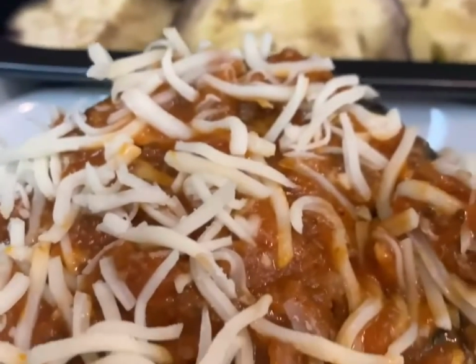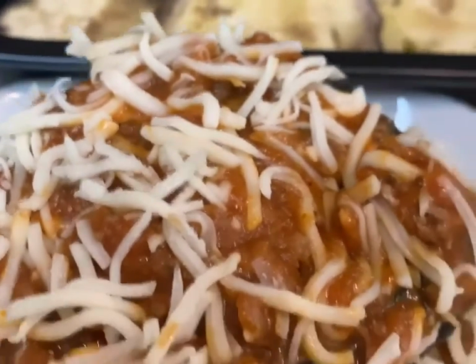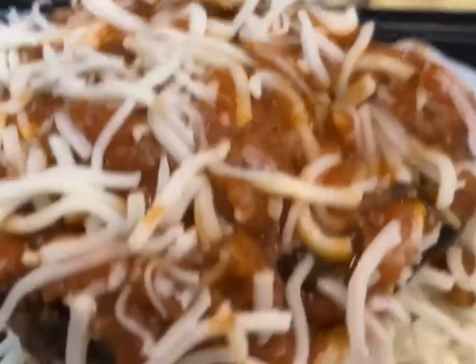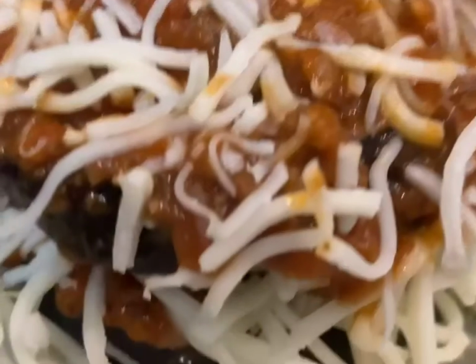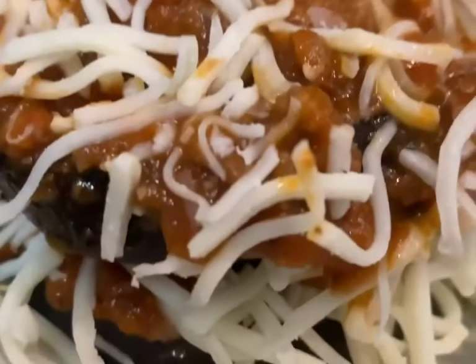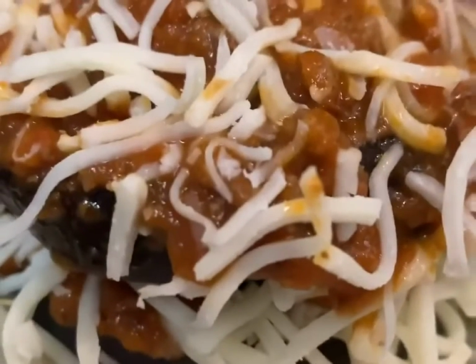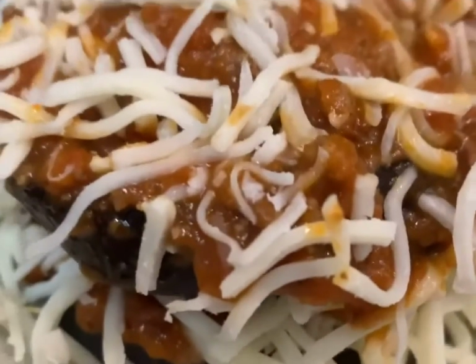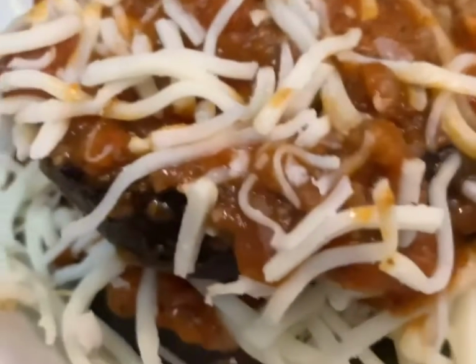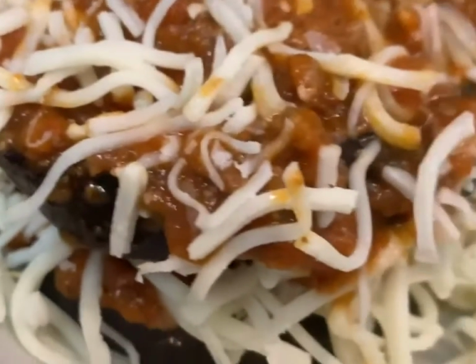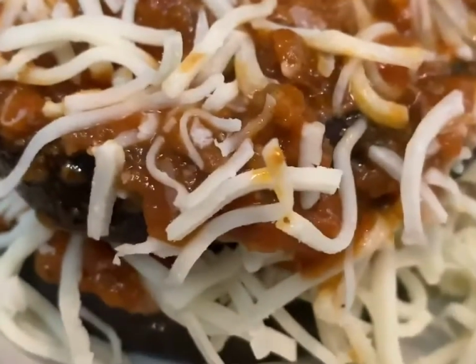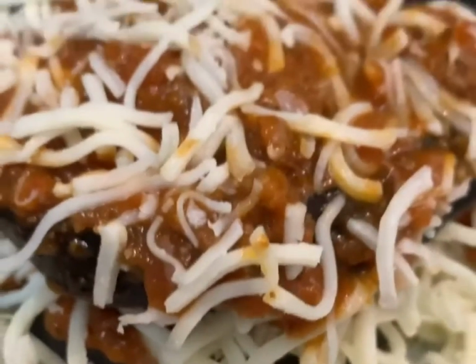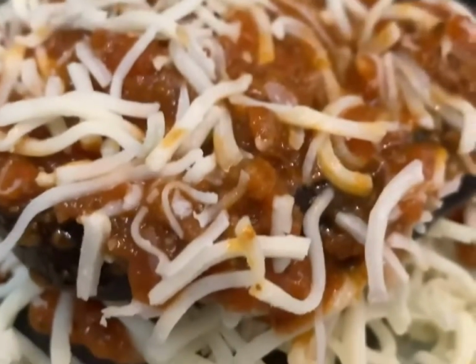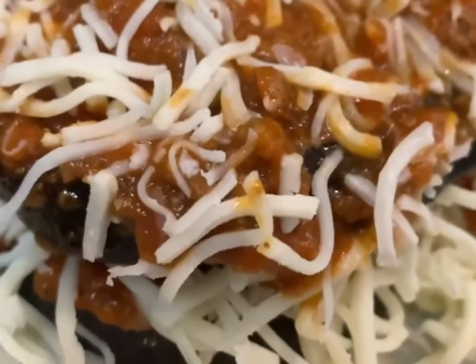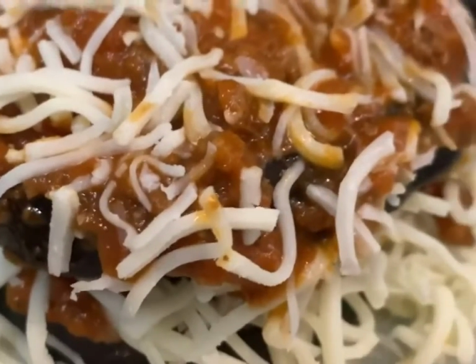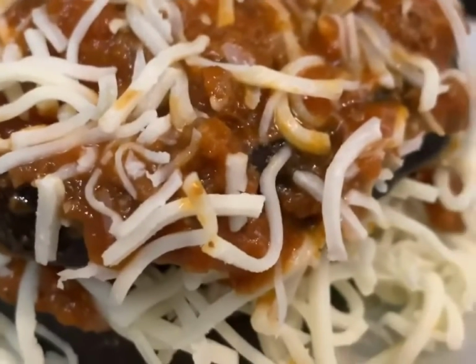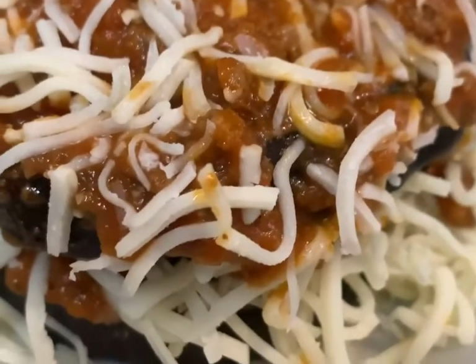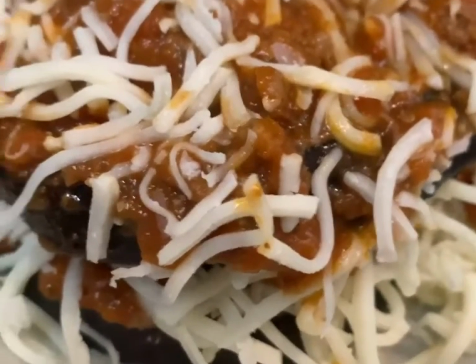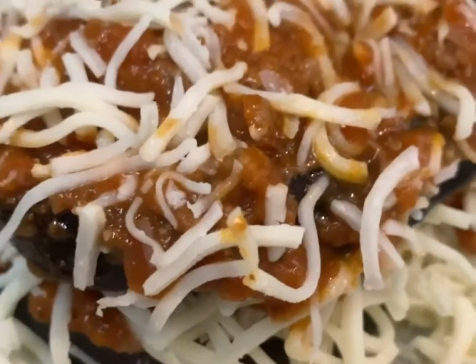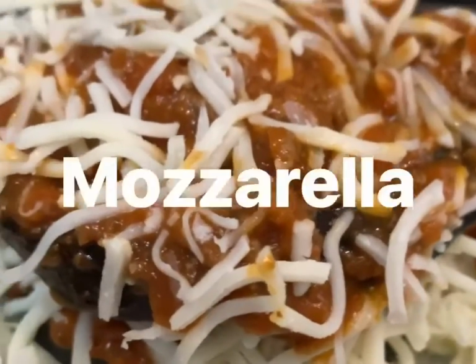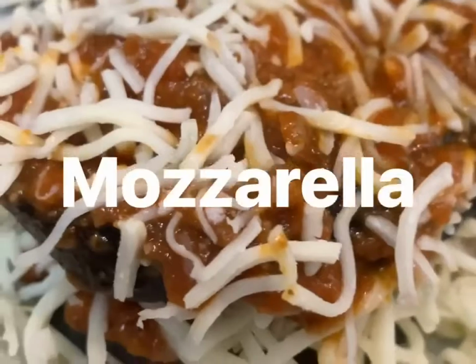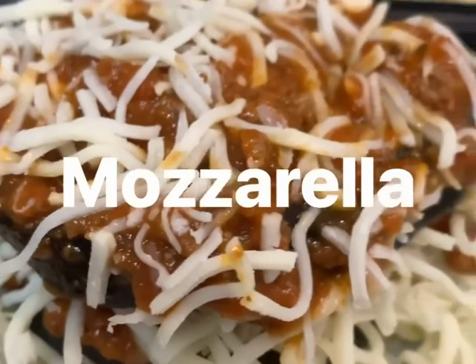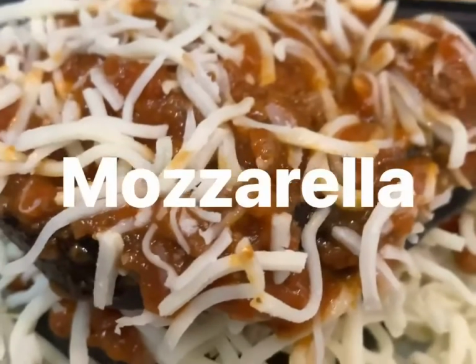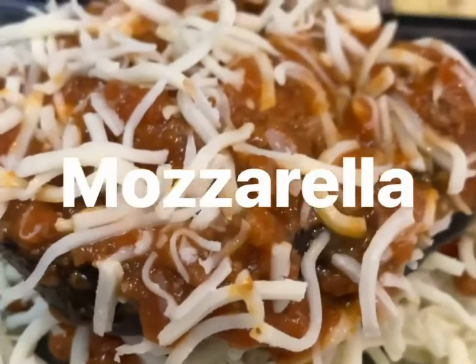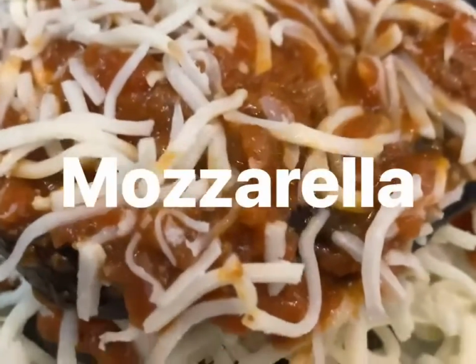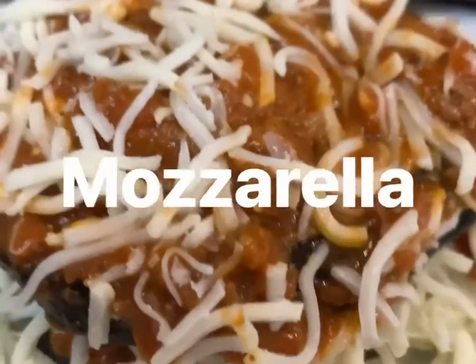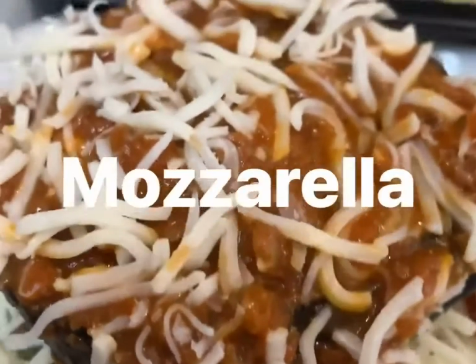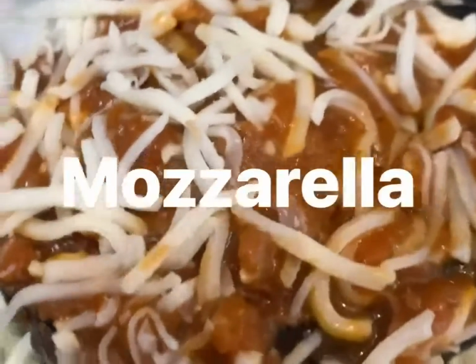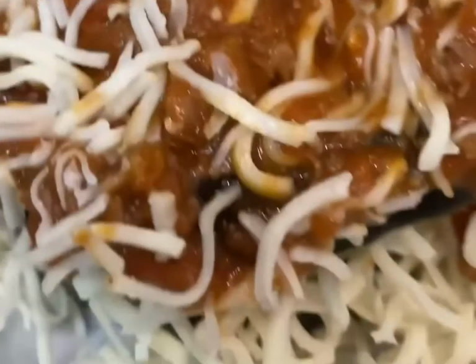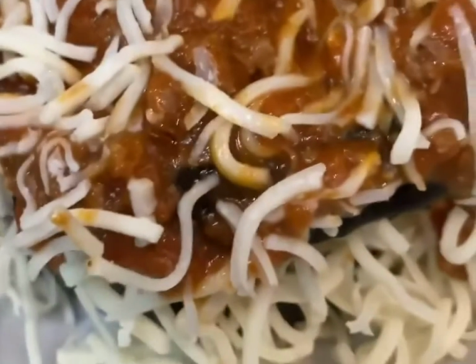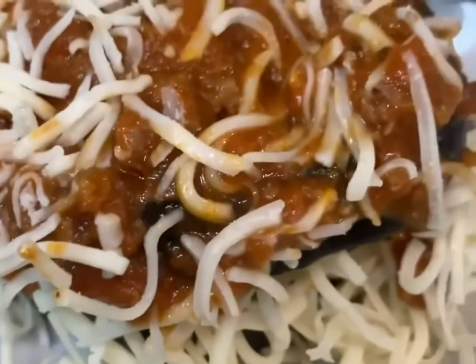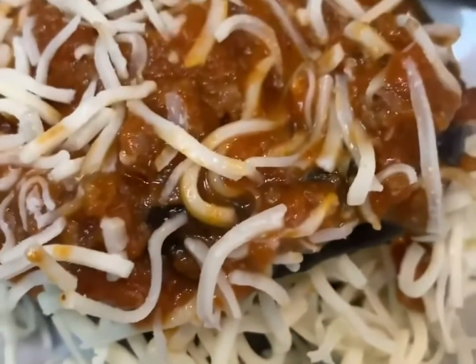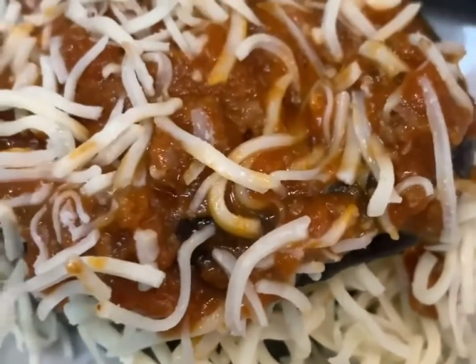We put a whole bunch of mozzarella — I don't know why I keep calling it parmesan. Then I'm going to melt it in the oven and we'll see how it turns out.